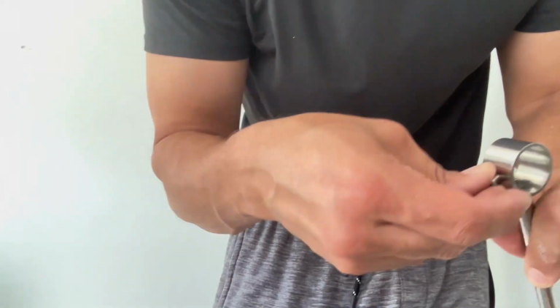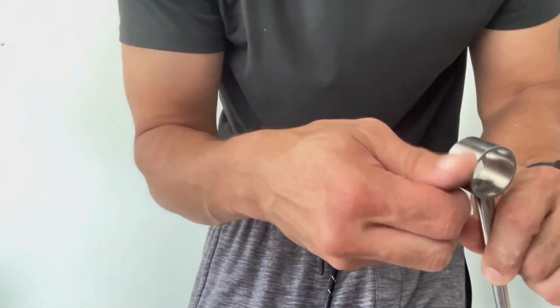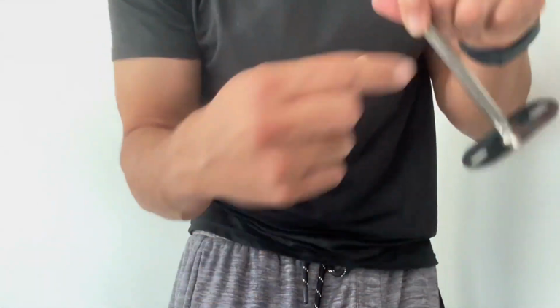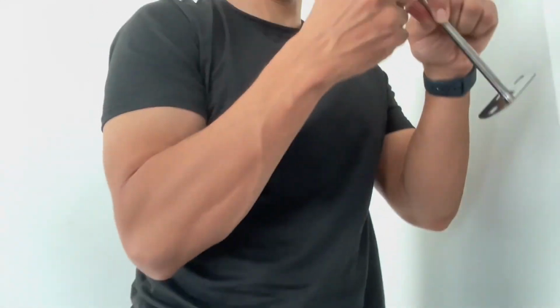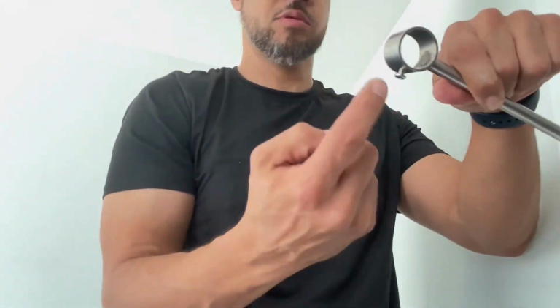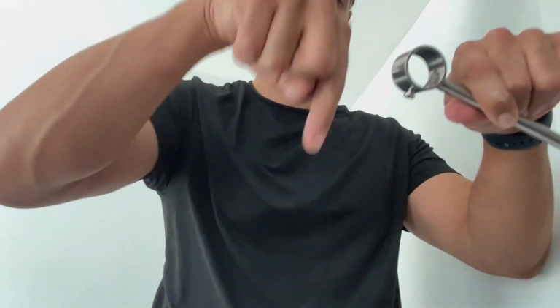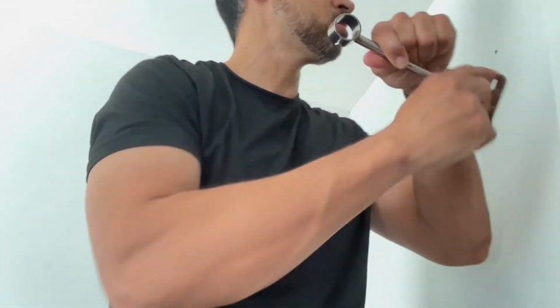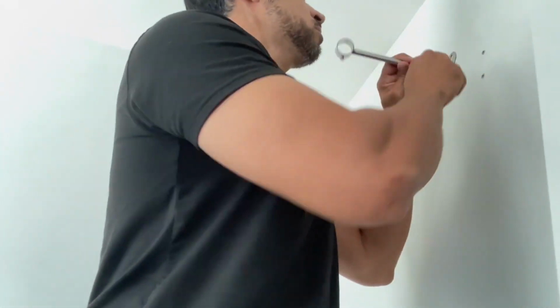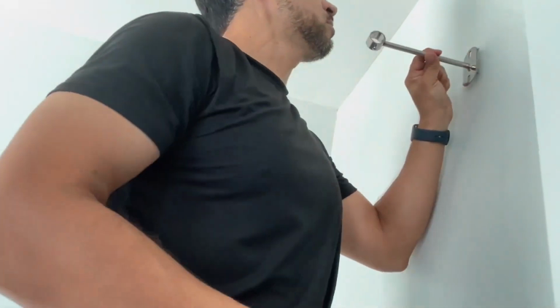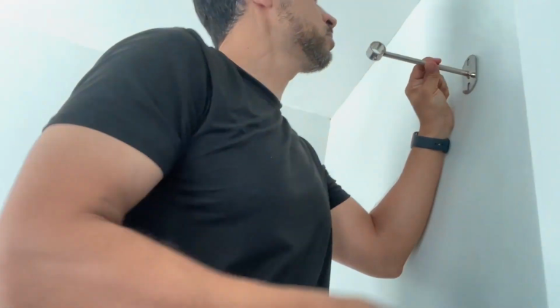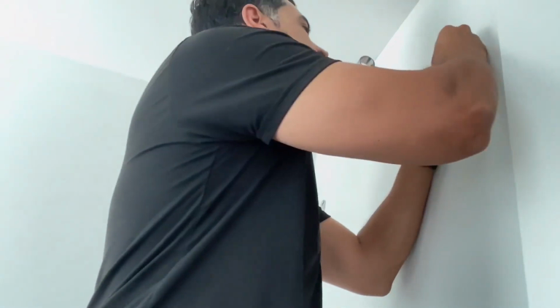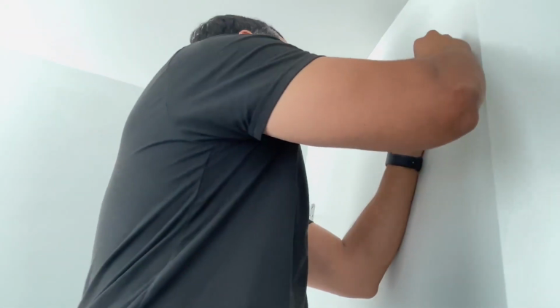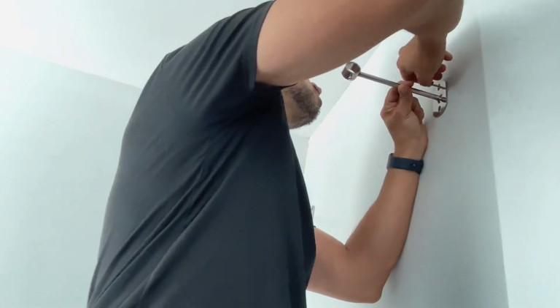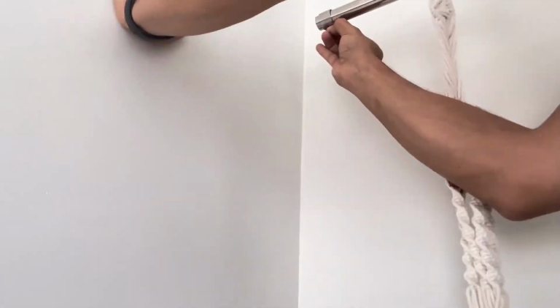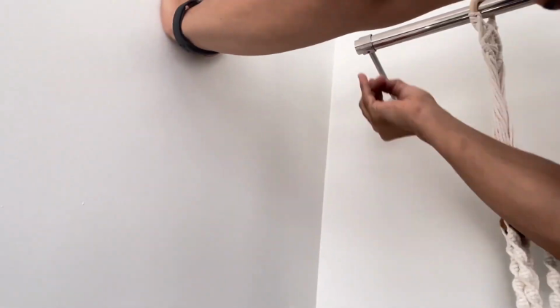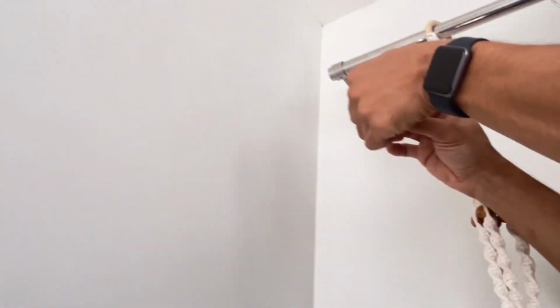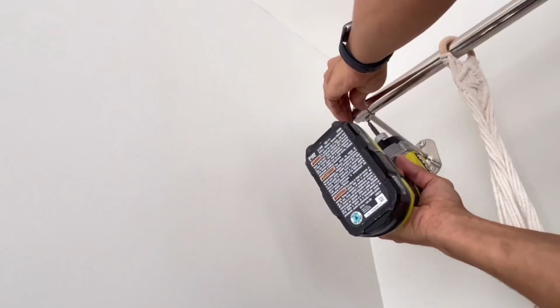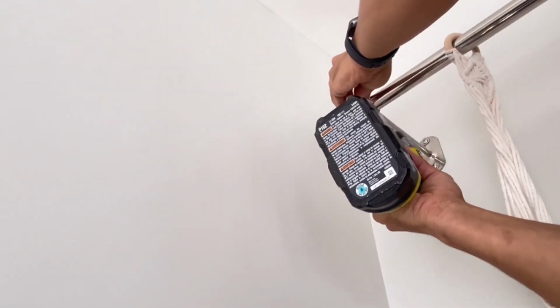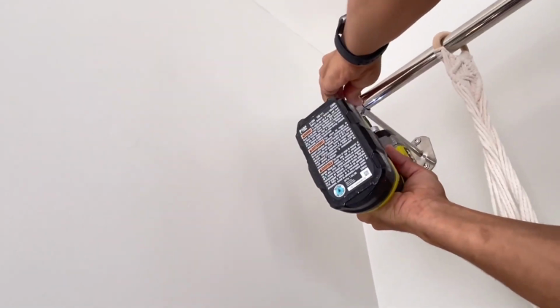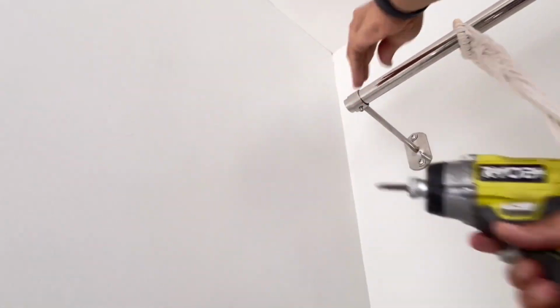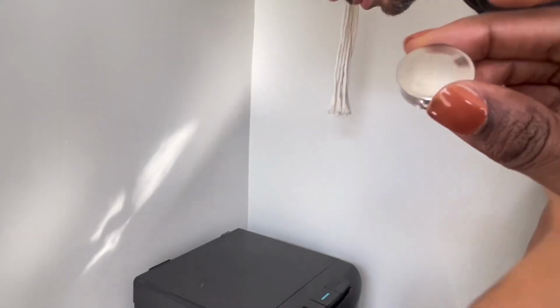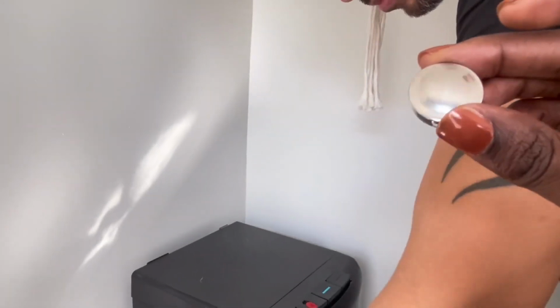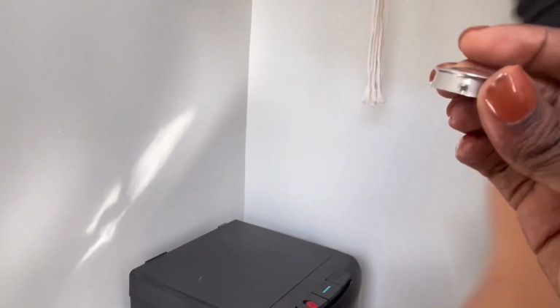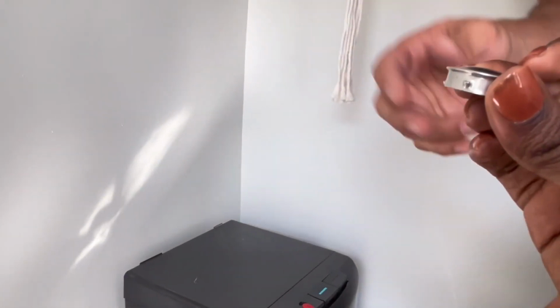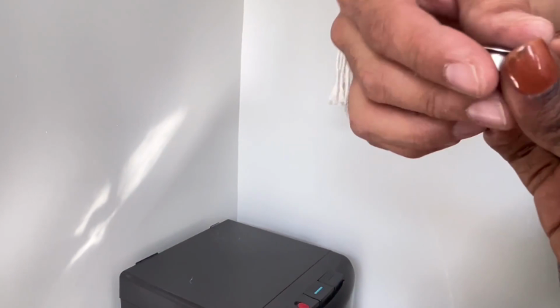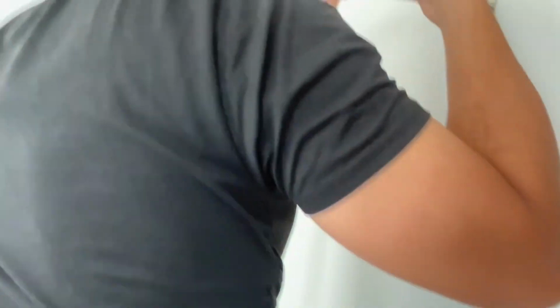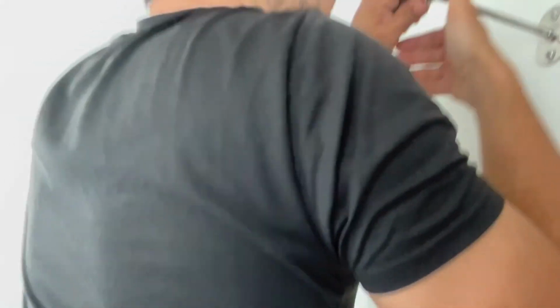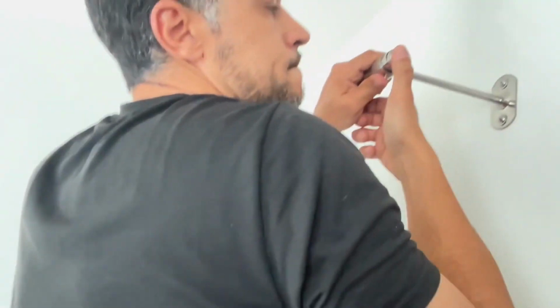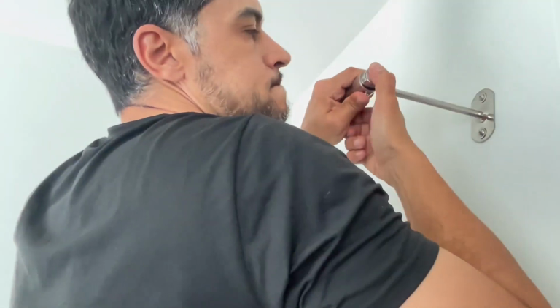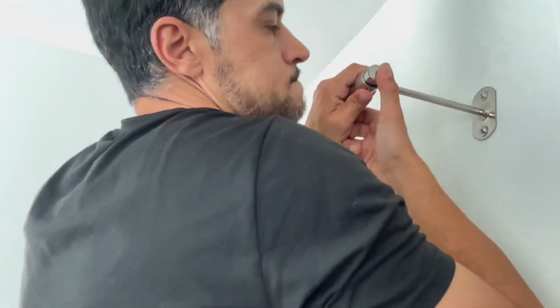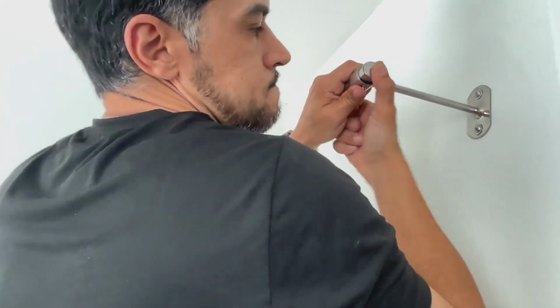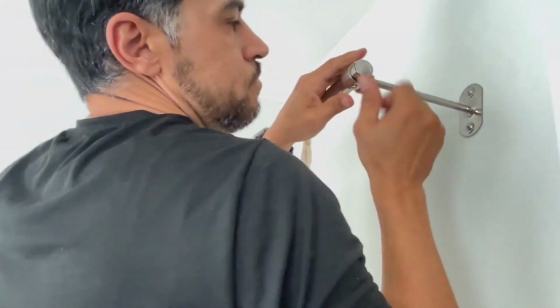There are also a few screws that you will add to the bottom of your rod holder. Those are going to be used to secure the rod in place once you're done installing it. Finally, you will add these little caps to the end to give it a polished look.